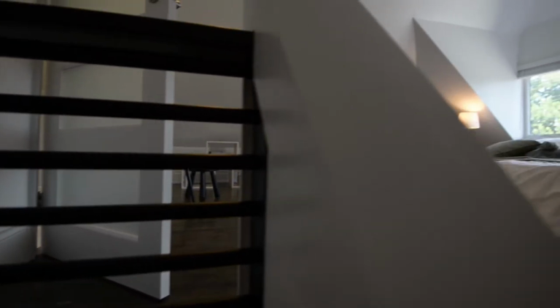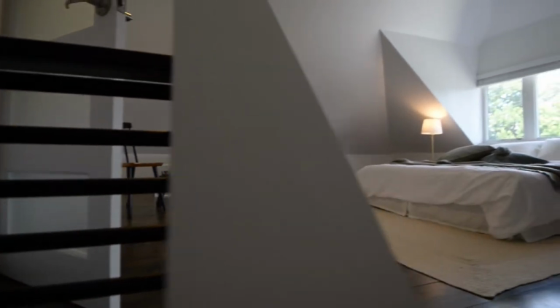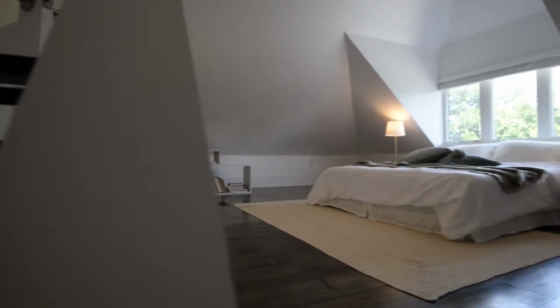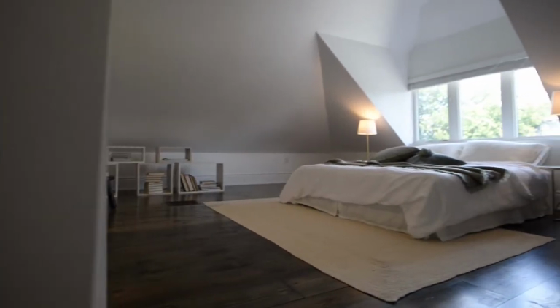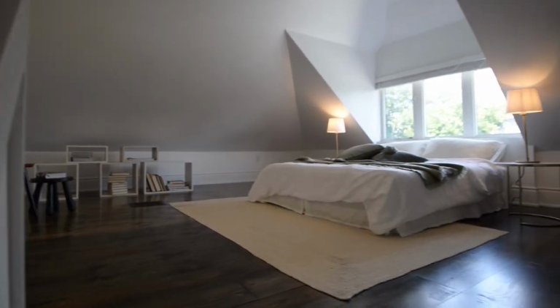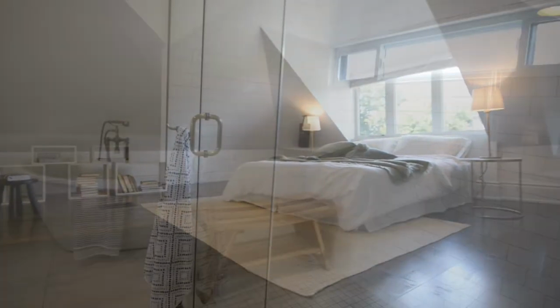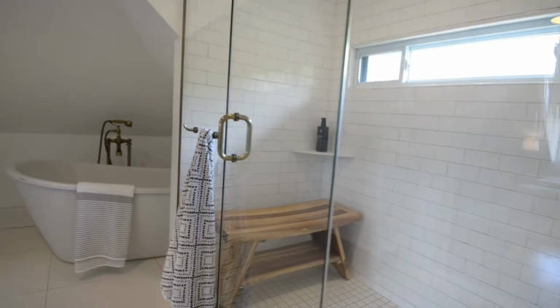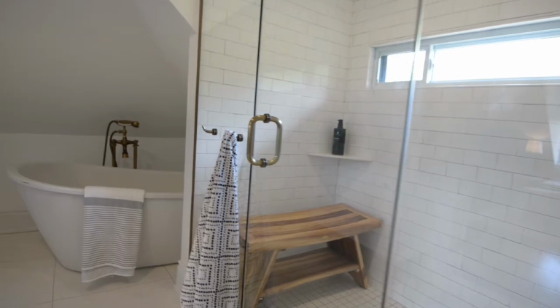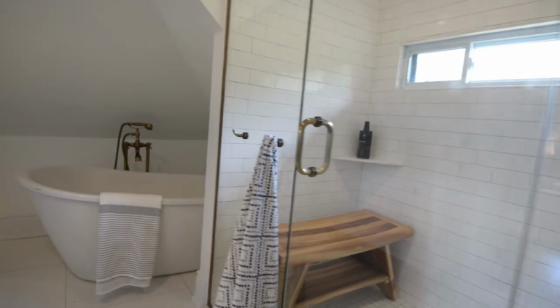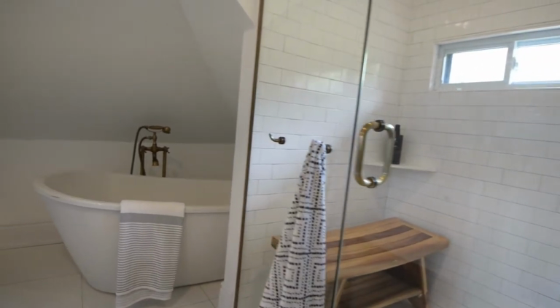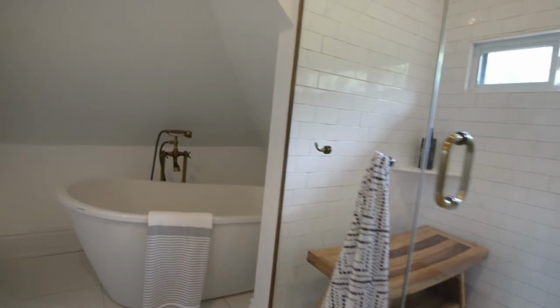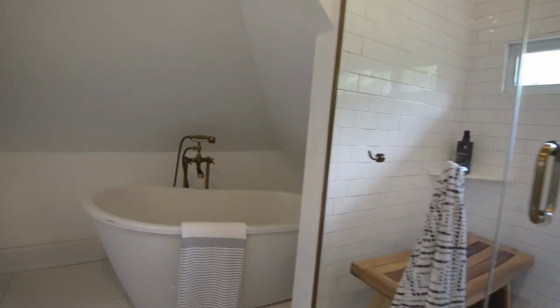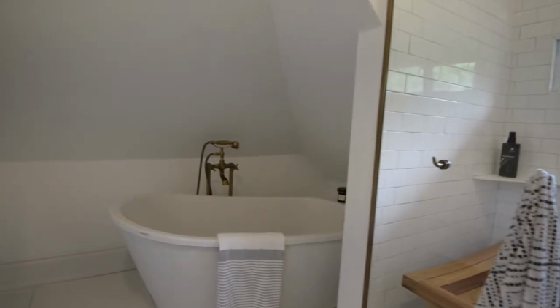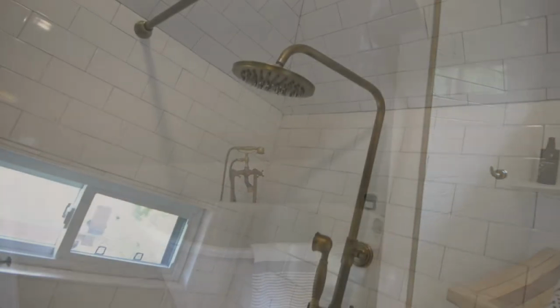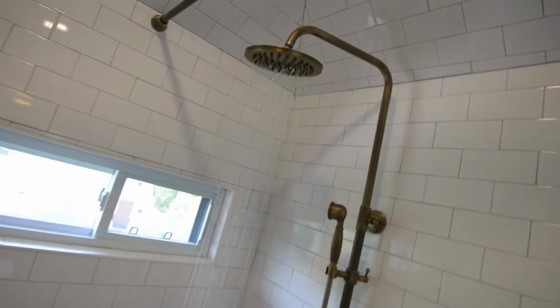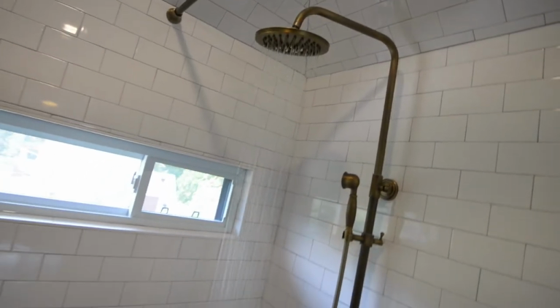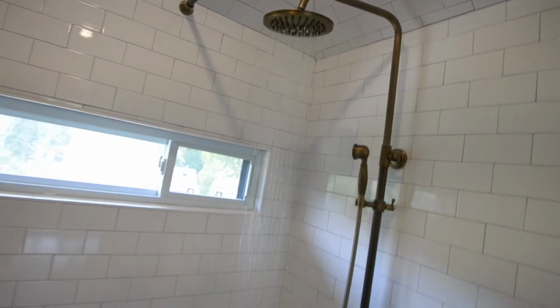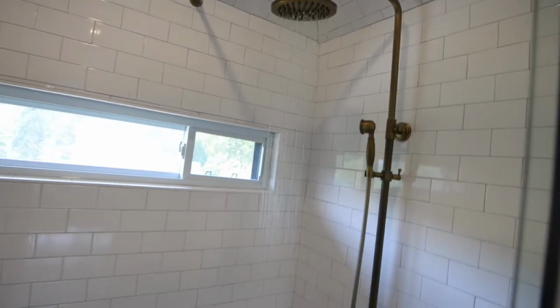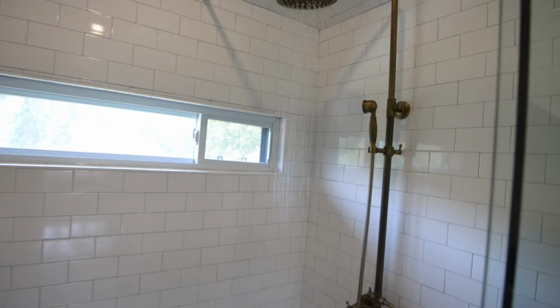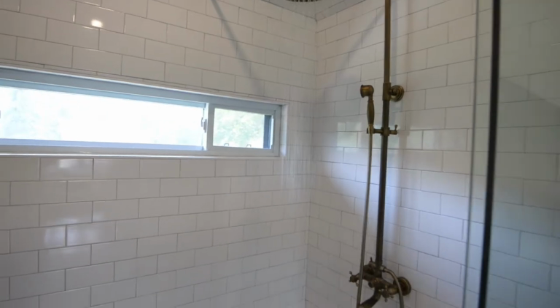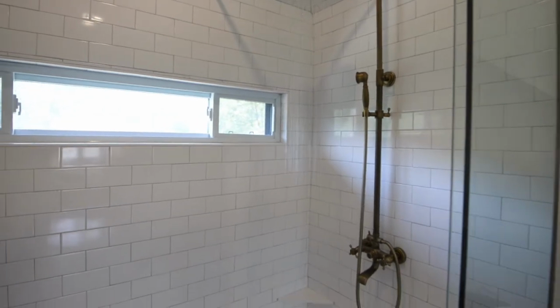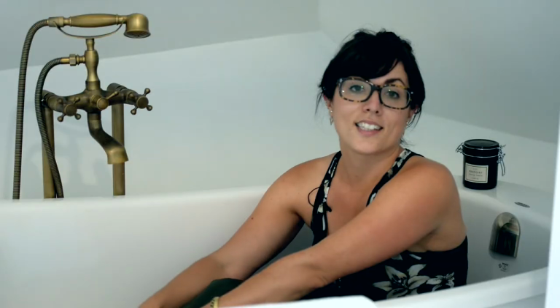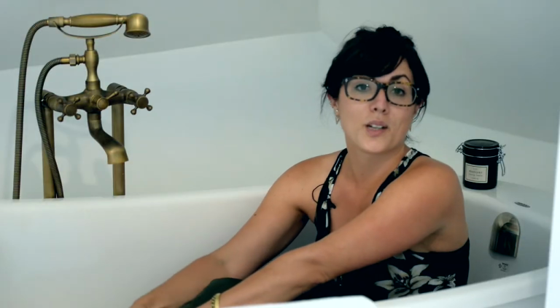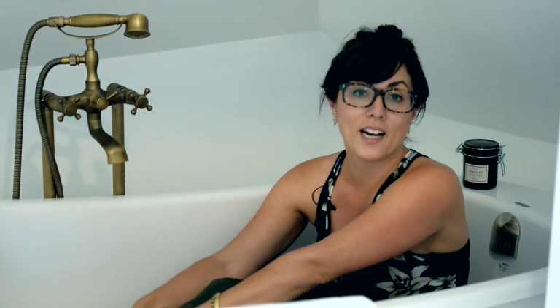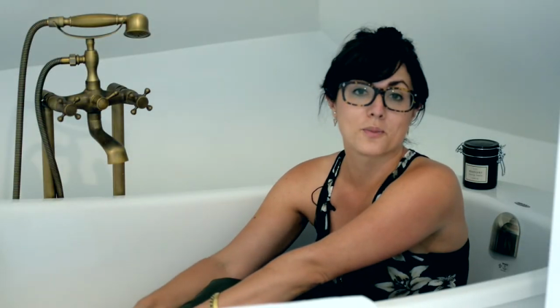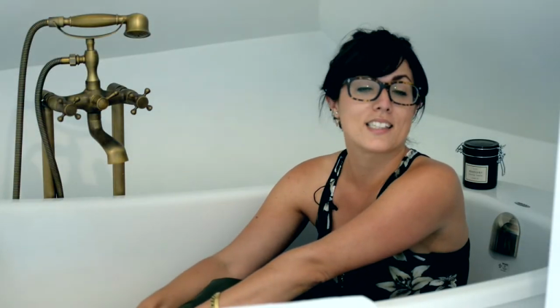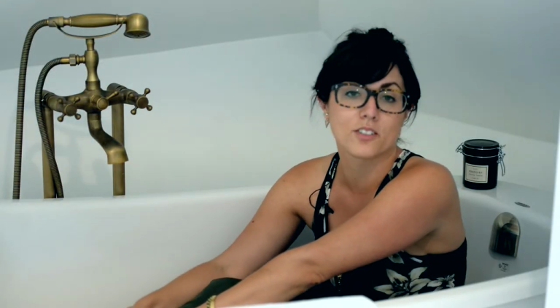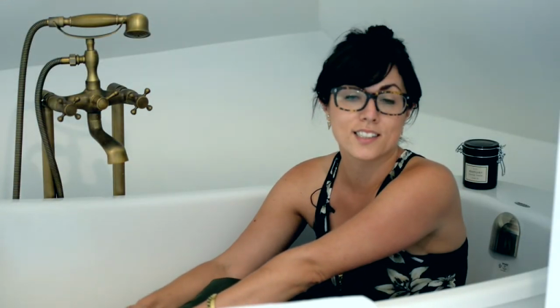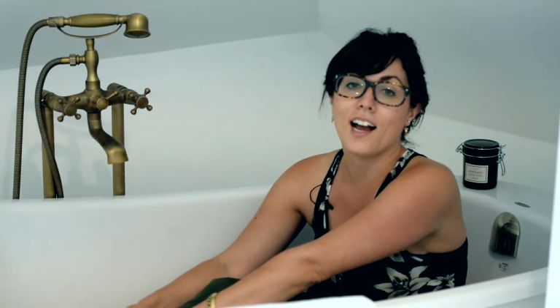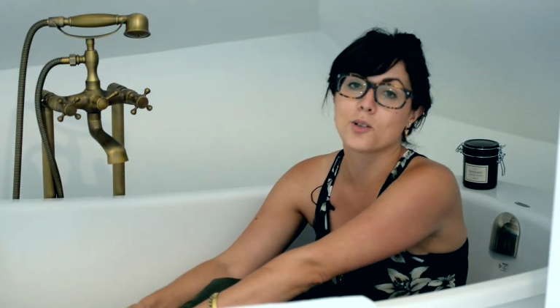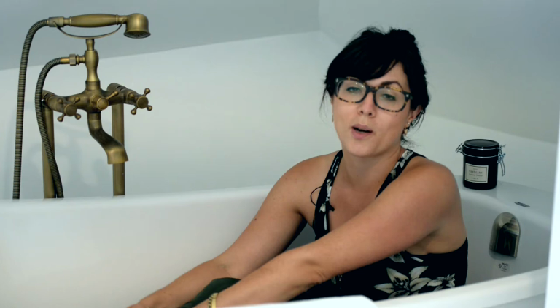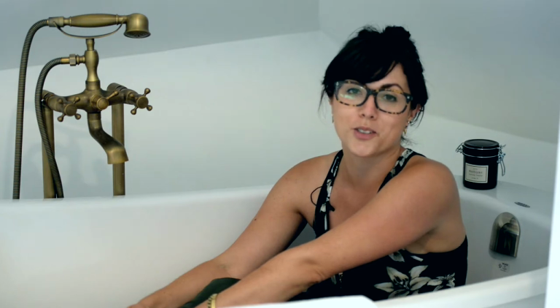The third floor loft has been converted into a stunning master suite — and just wait to see what the extra bonus is. This incredible bathroom is the perfect at-home spa retreat.